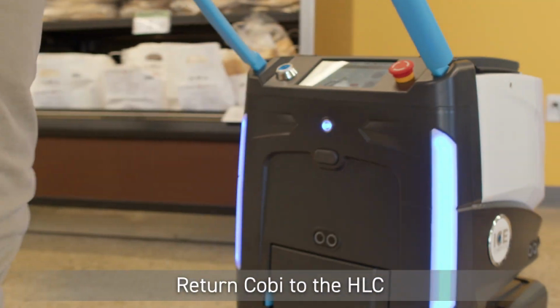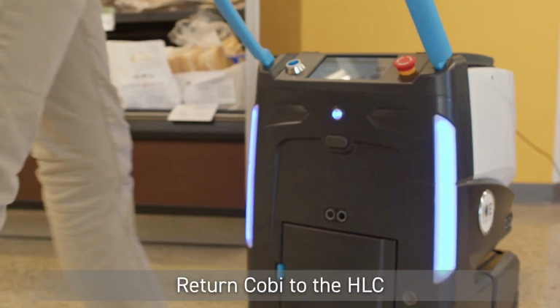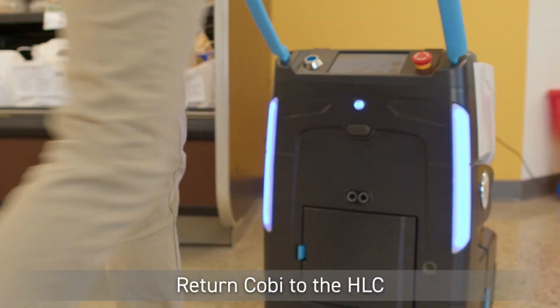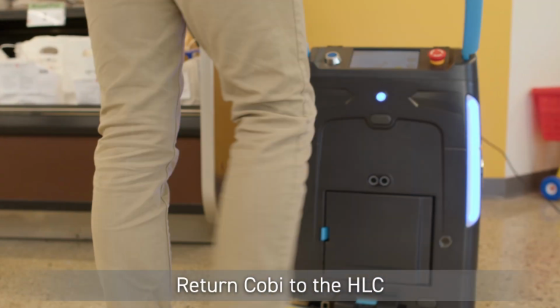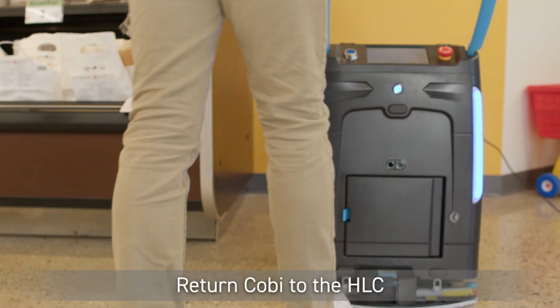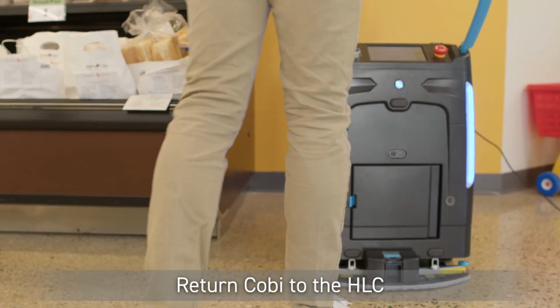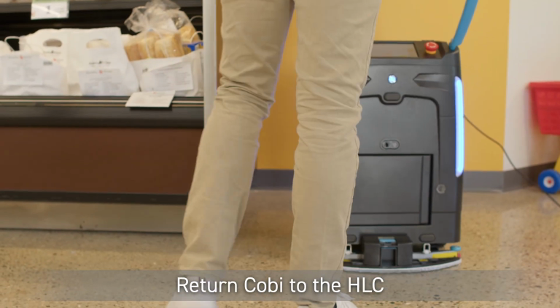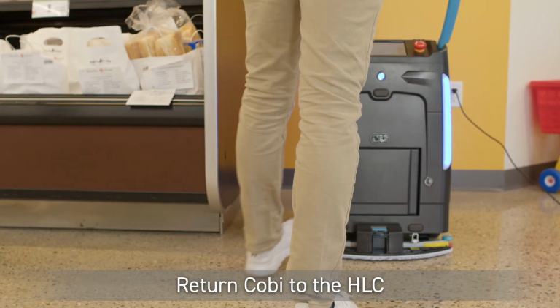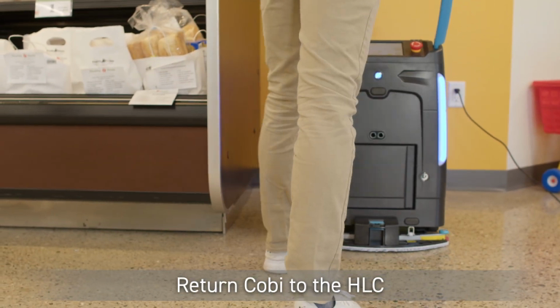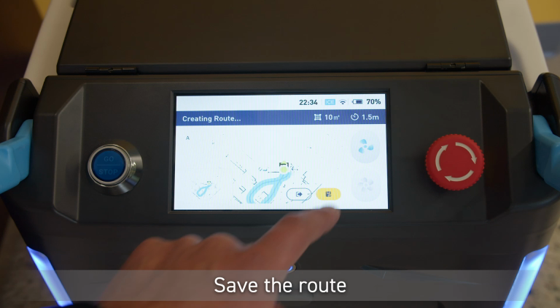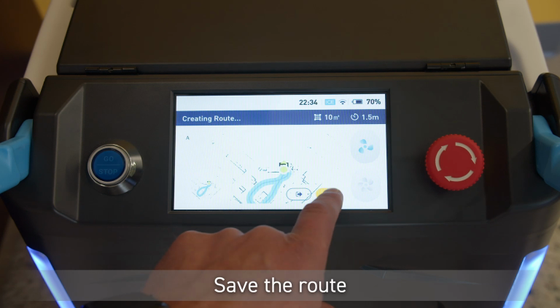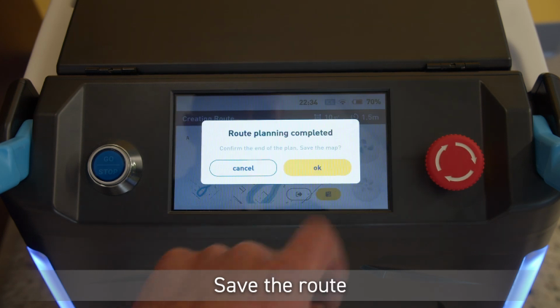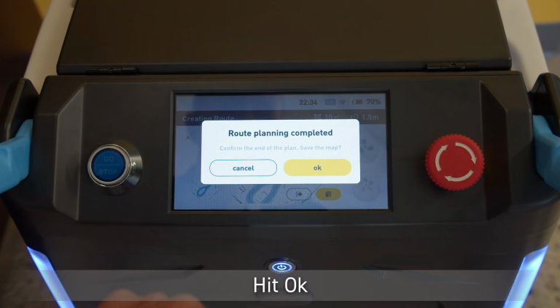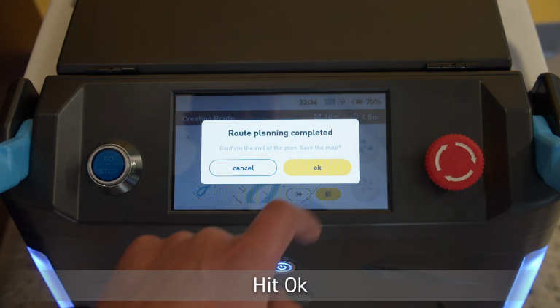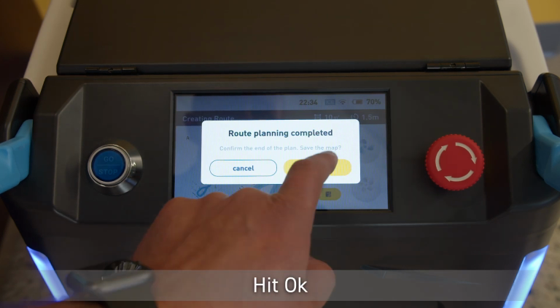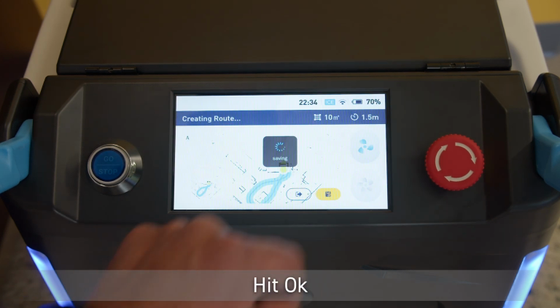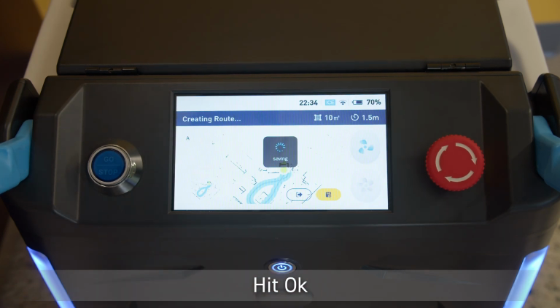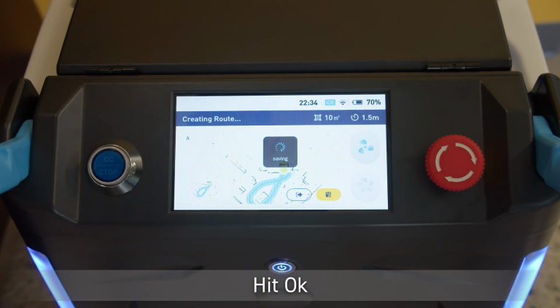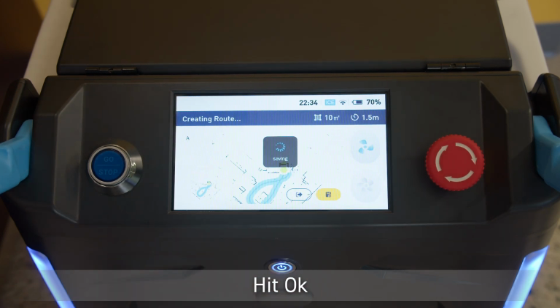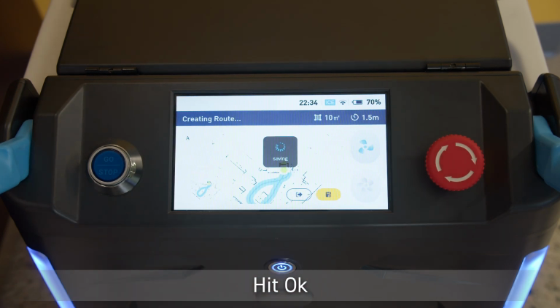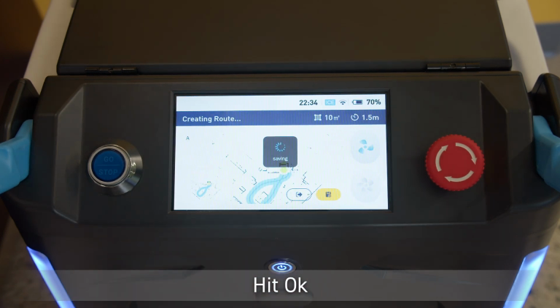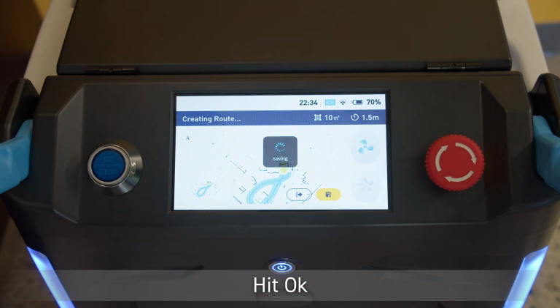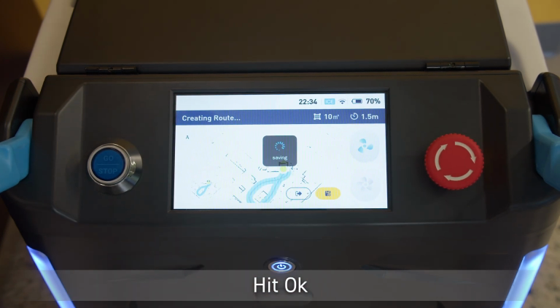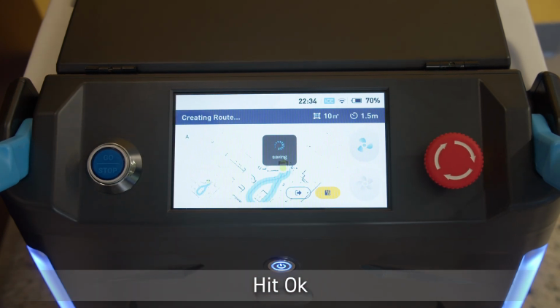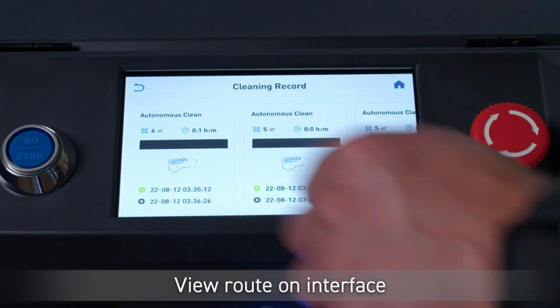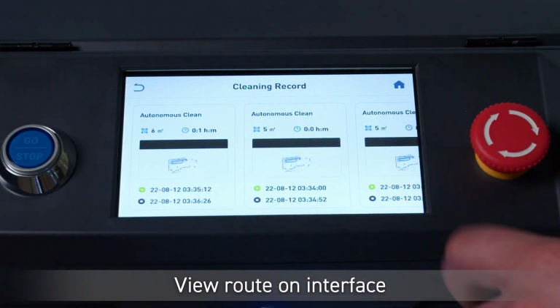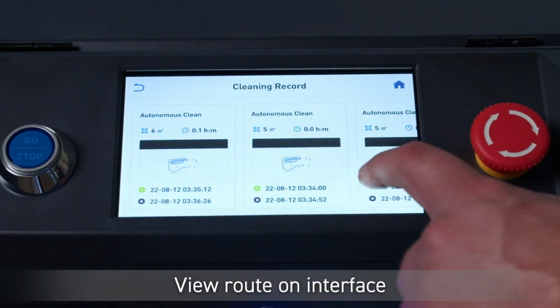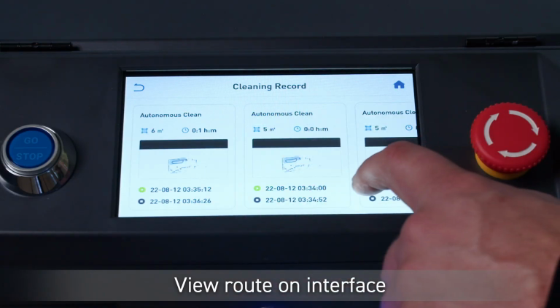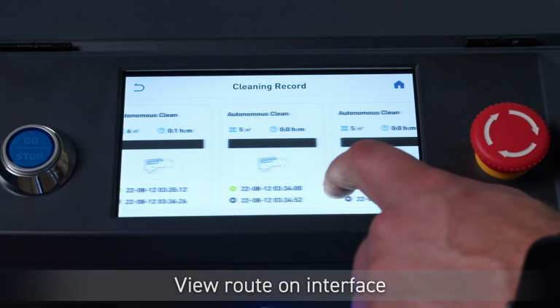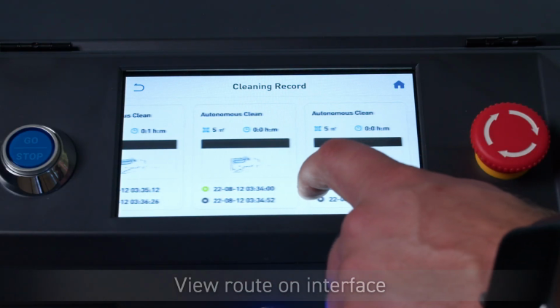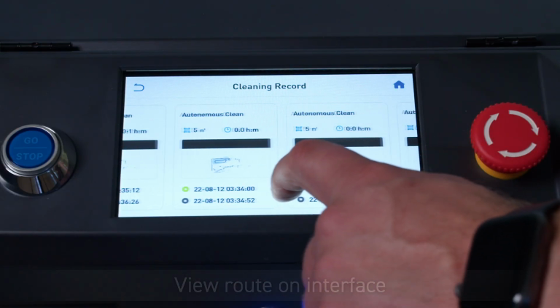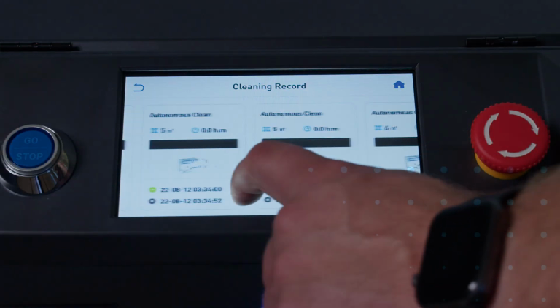Then push the machine to teach the desired route. Return Kobe to the home location code. Save the route by tapping the yellow button in the bottom right-hand corner and hit OK on the route completed screen. You can now view your saved route on the user interface.